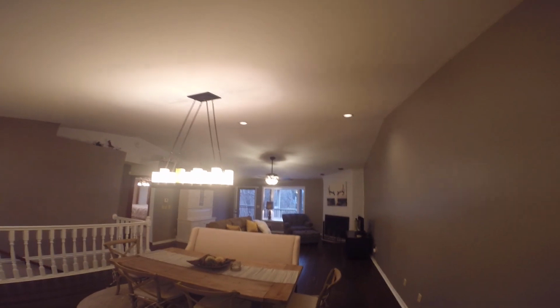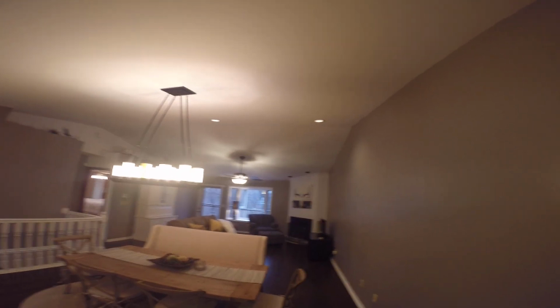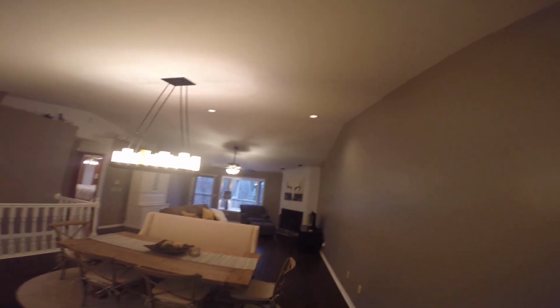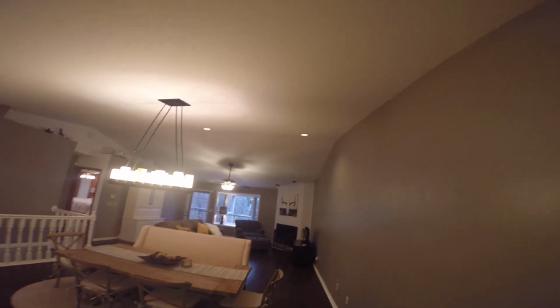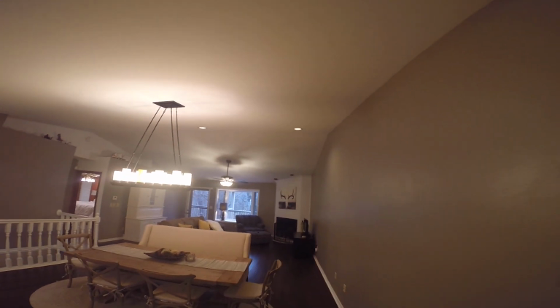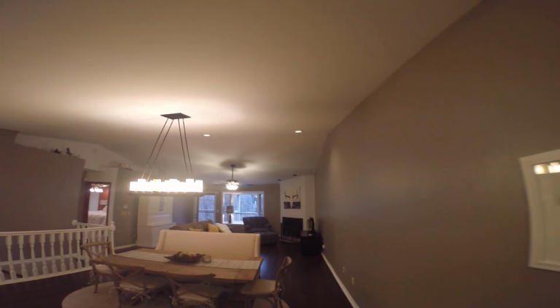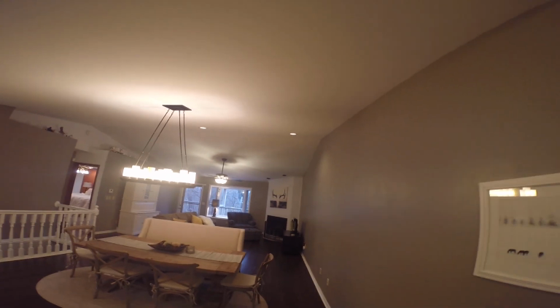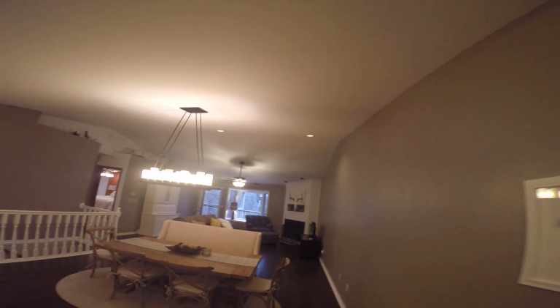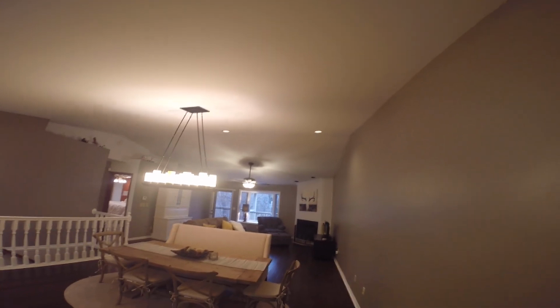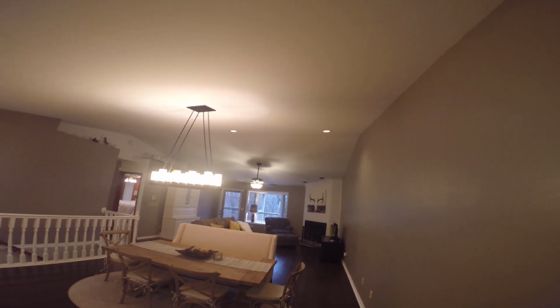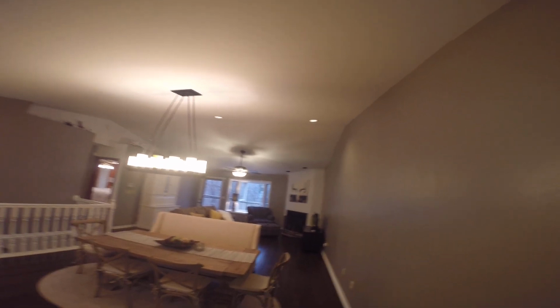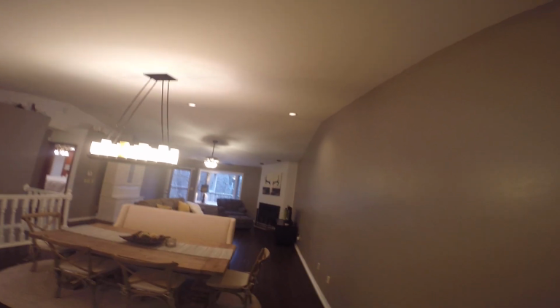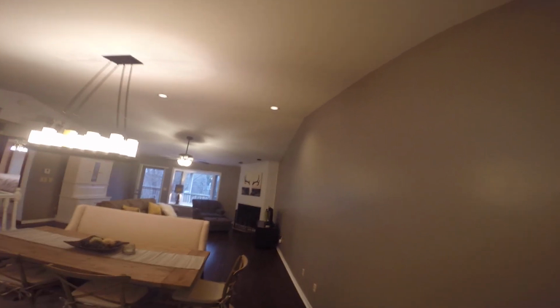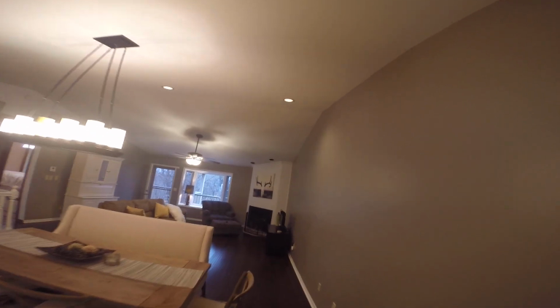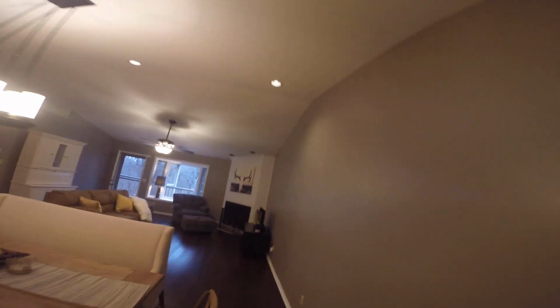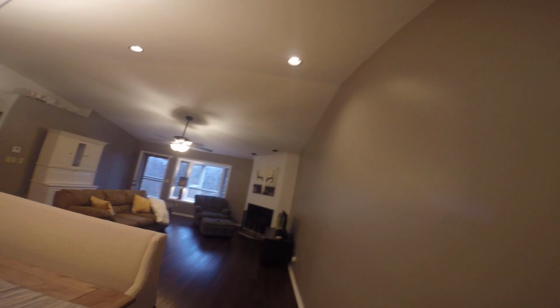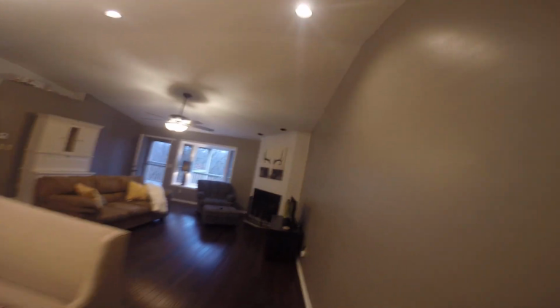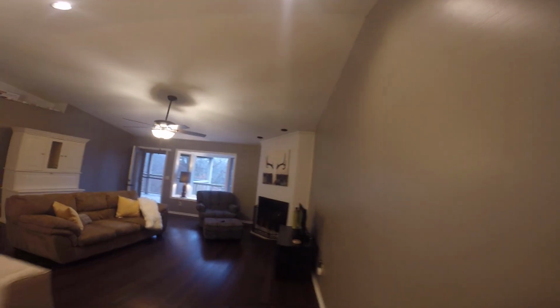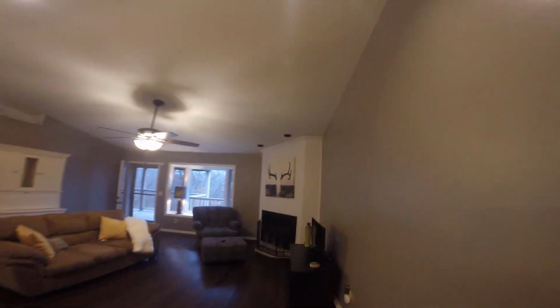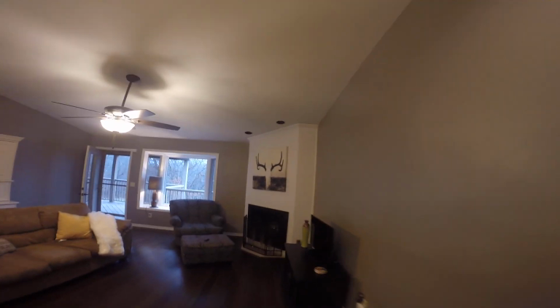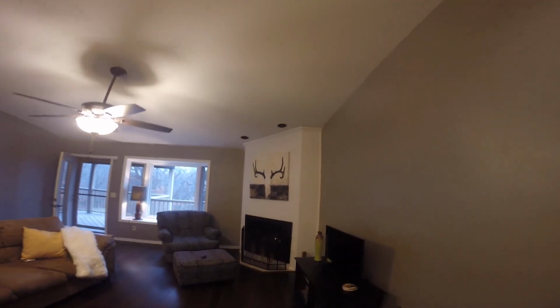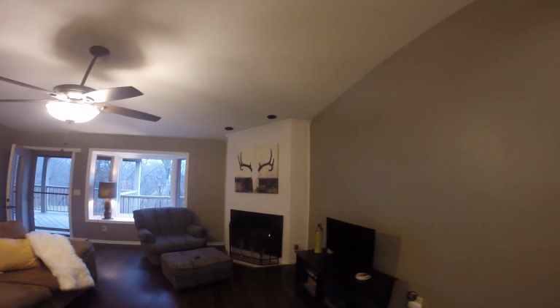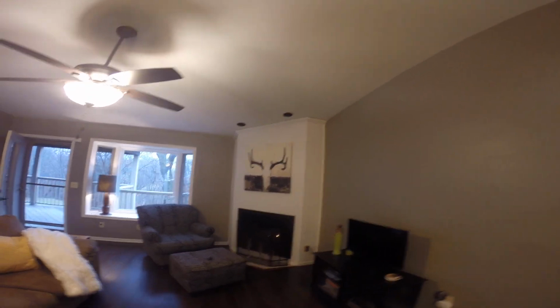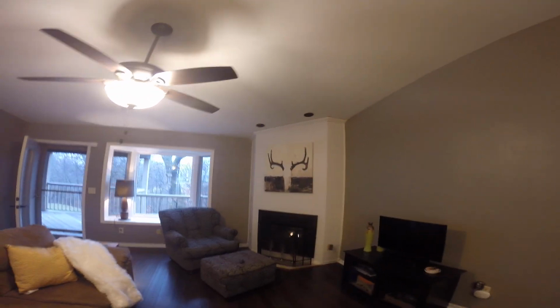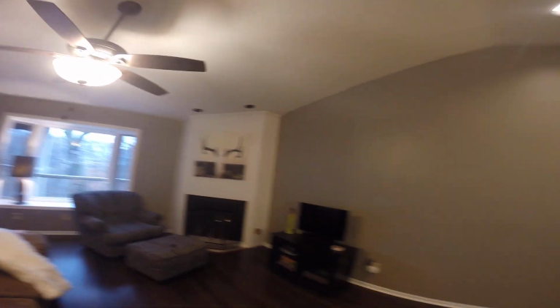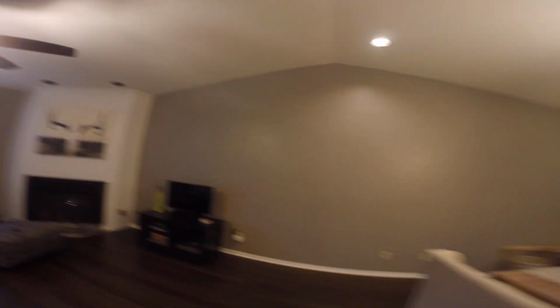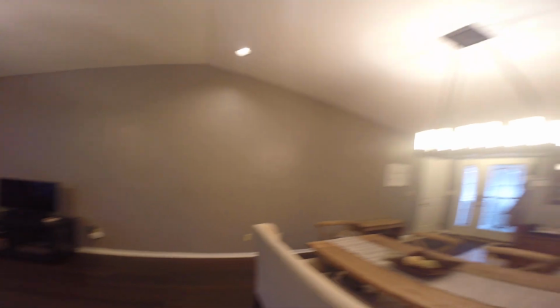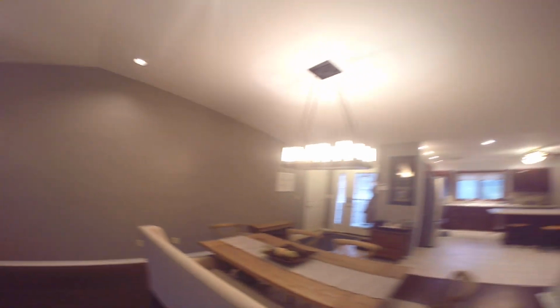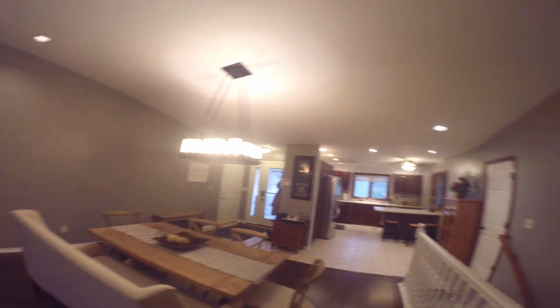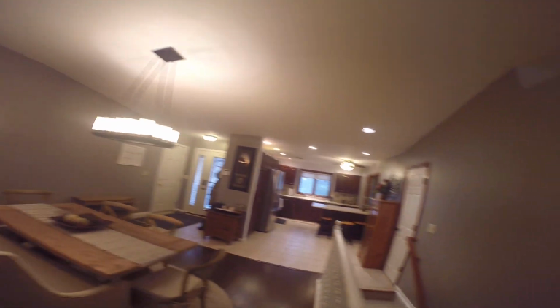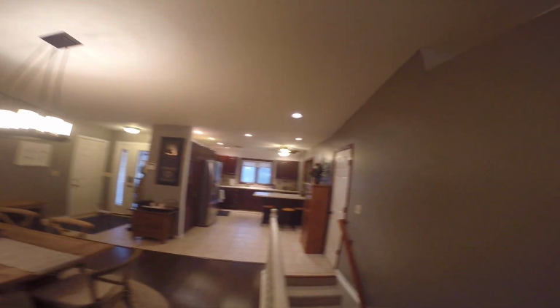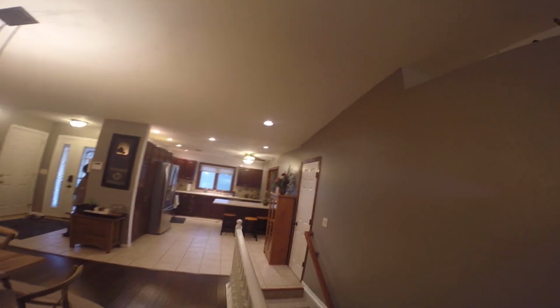Coming in from the front door, you're going to walk right into this big great room with a vaulted ceiling. As you can see, you've got a gas fireplace. And then you're nice and open here to the kitchen as well.